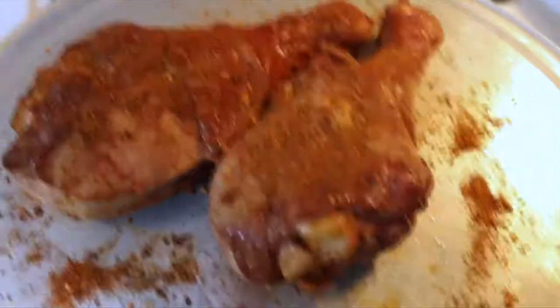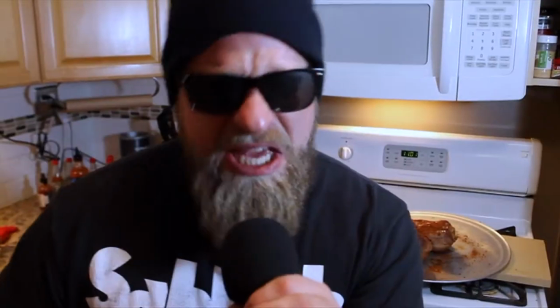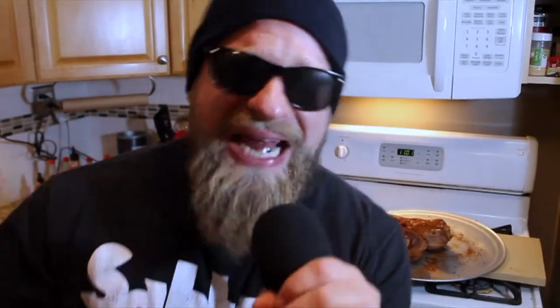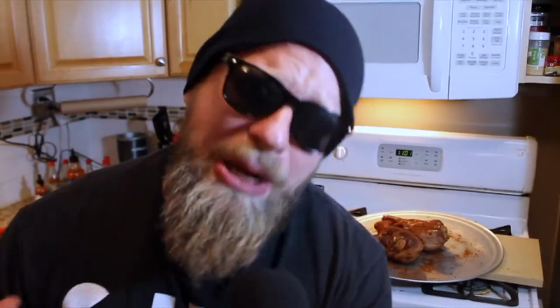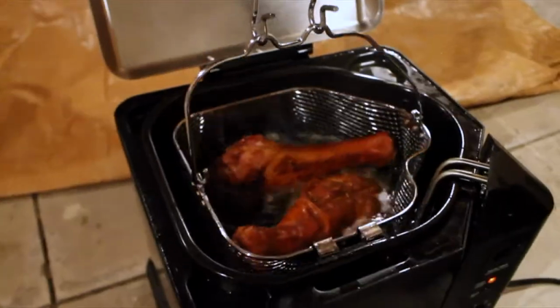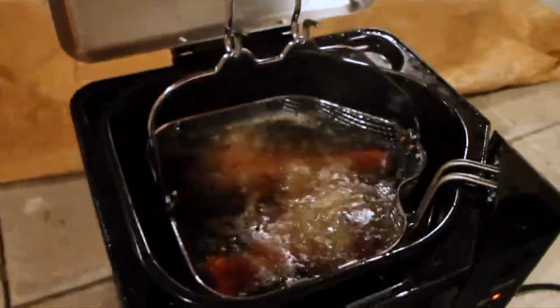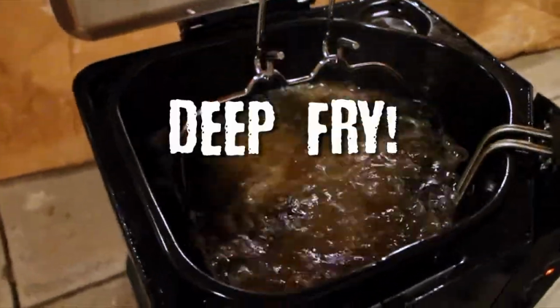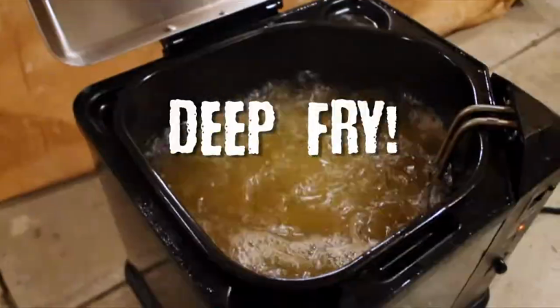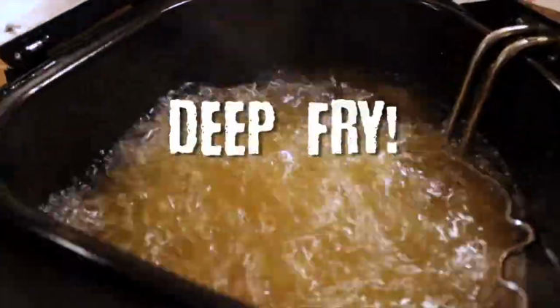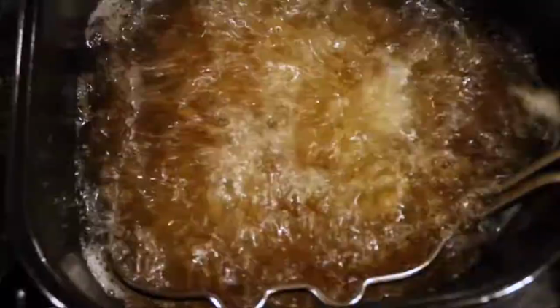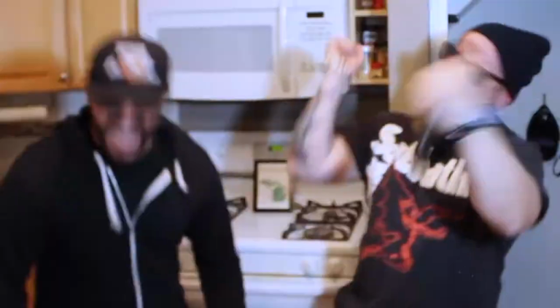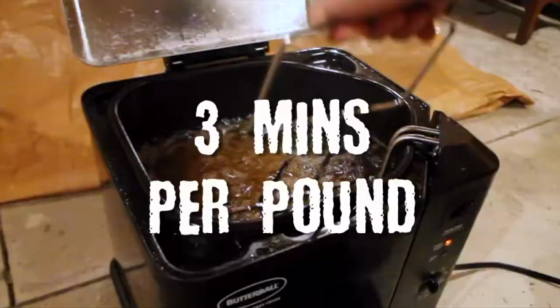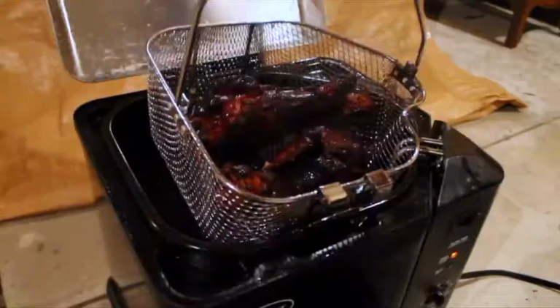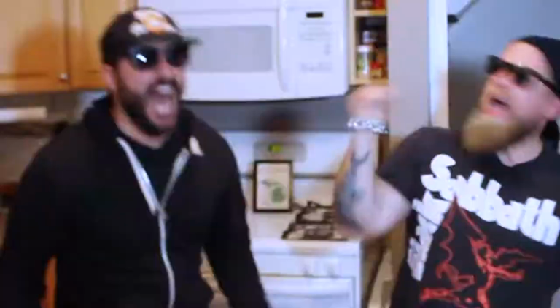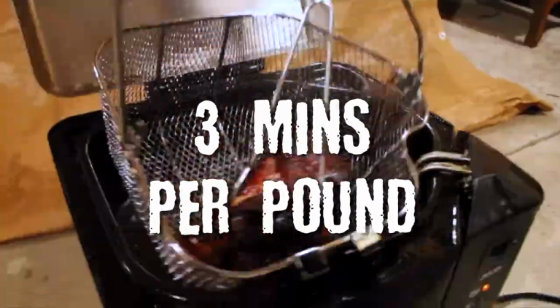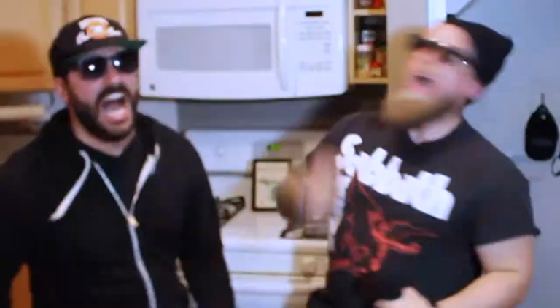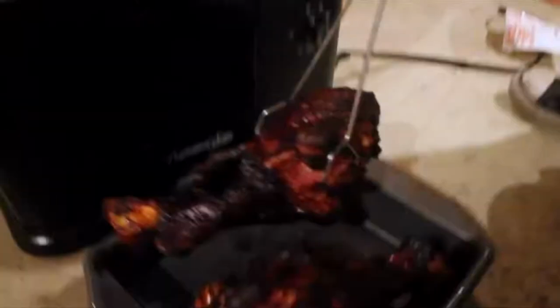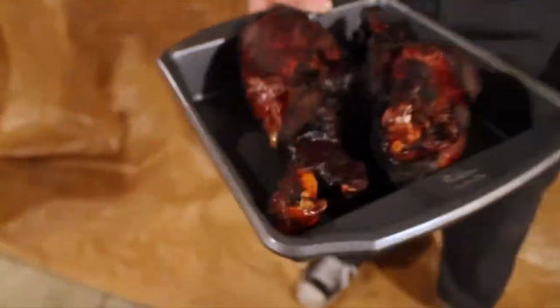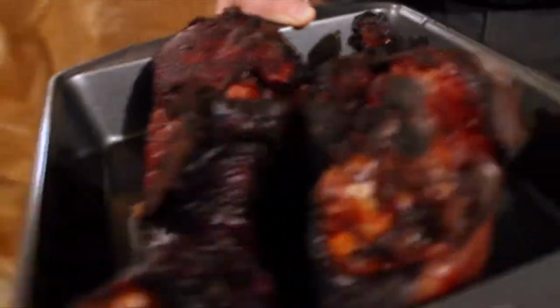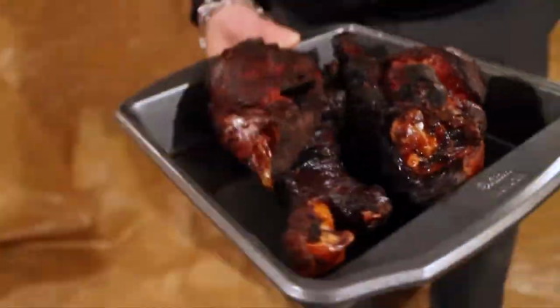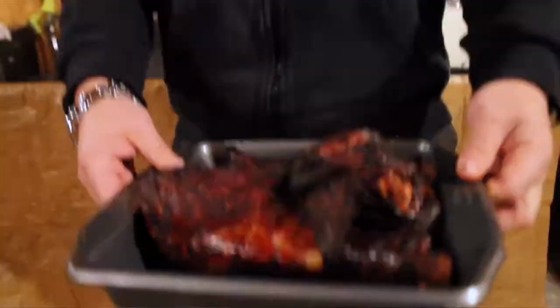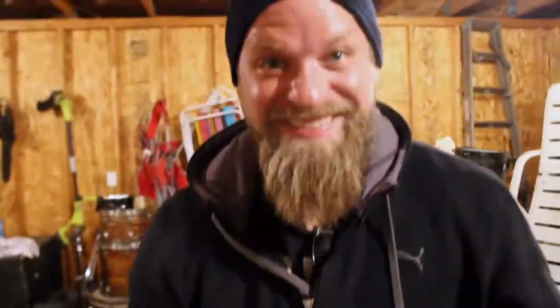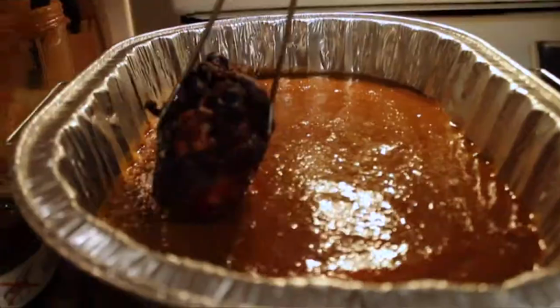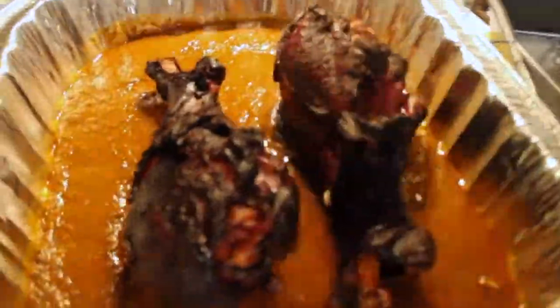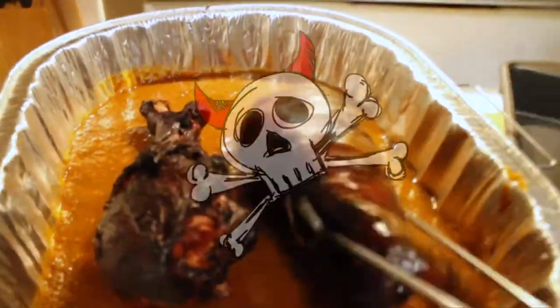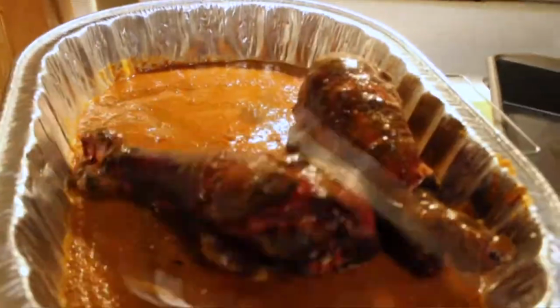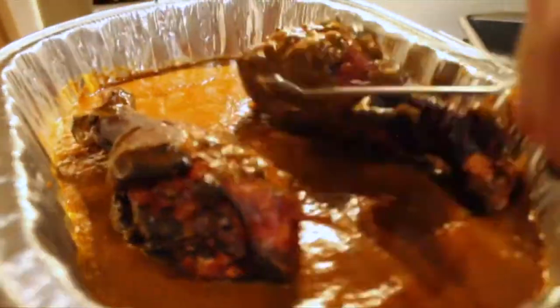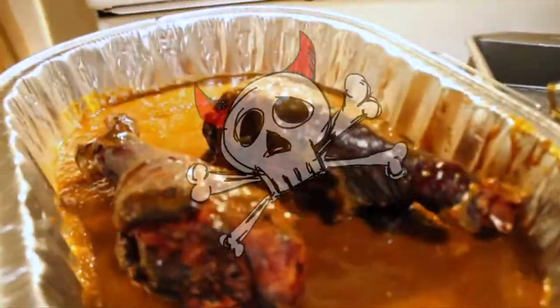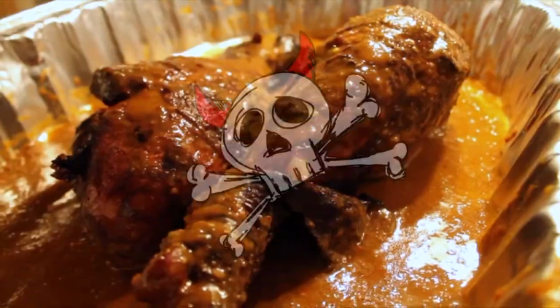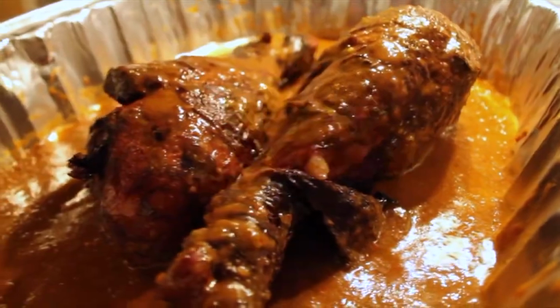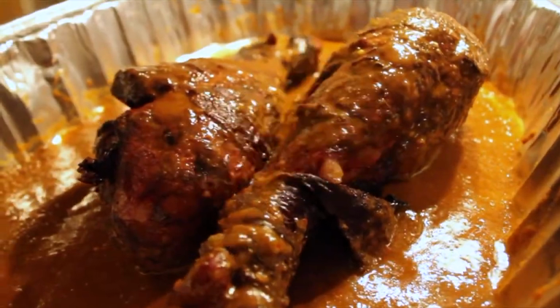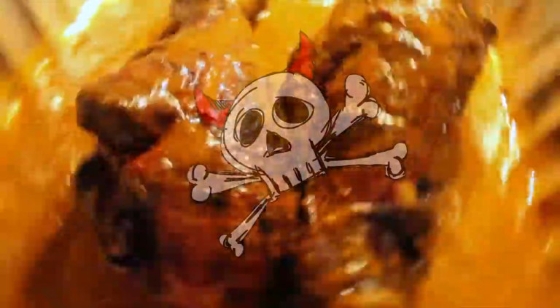Let's dunk it in that hot oil! Let those babies fry in peanut oil for three minutes per pound. Take them out and get ready to spend Thanksgiving in hay! Now we're gonna roll them in the Metal Meal Prep Diablo sauce!